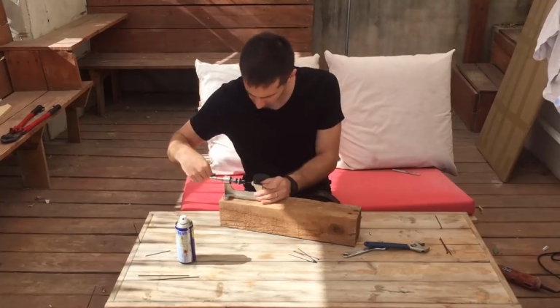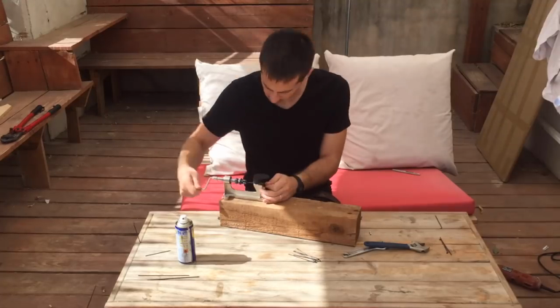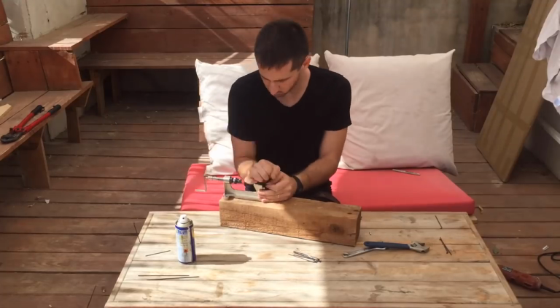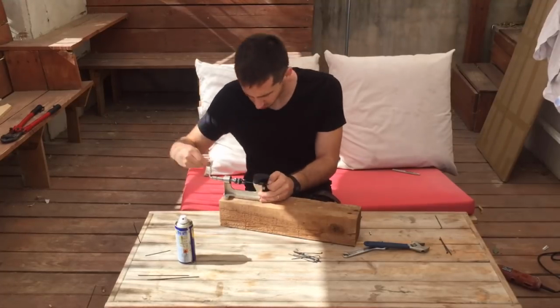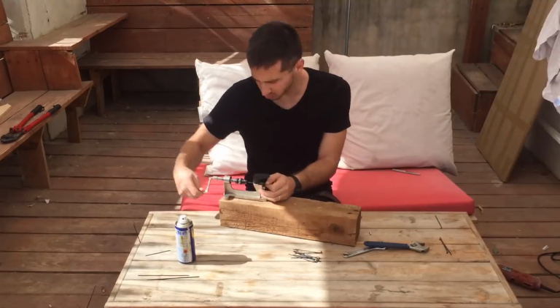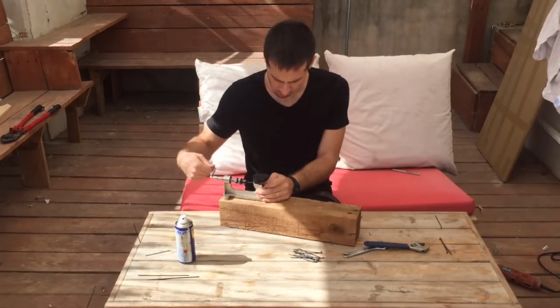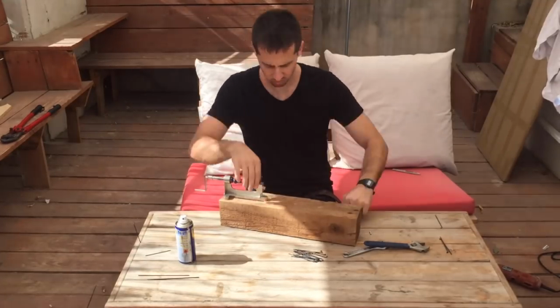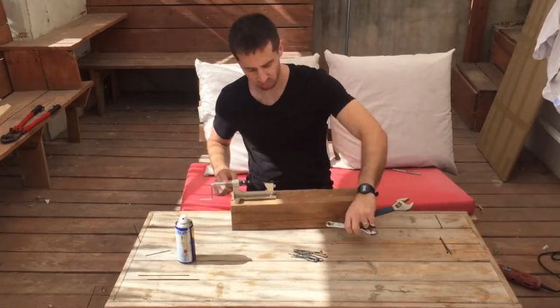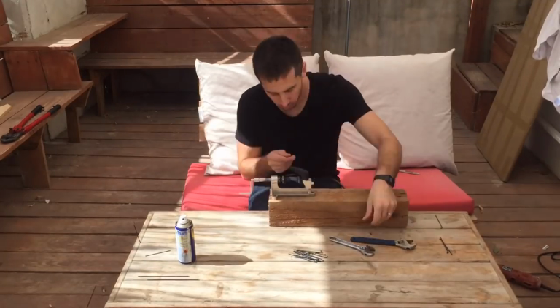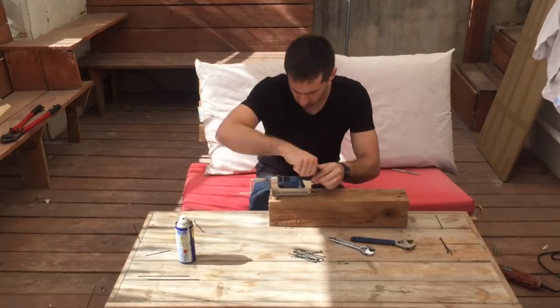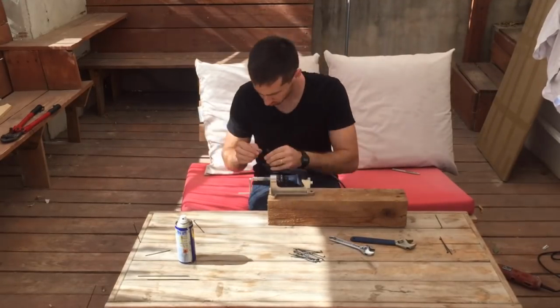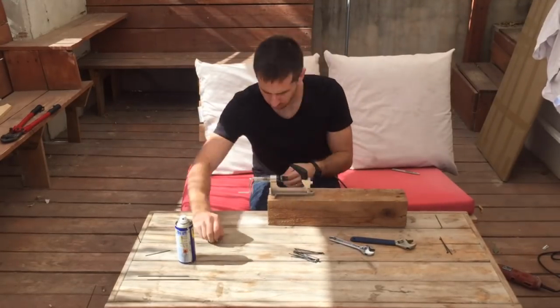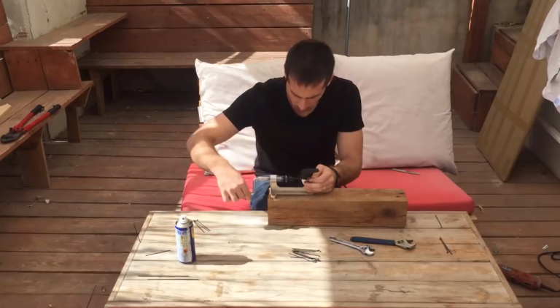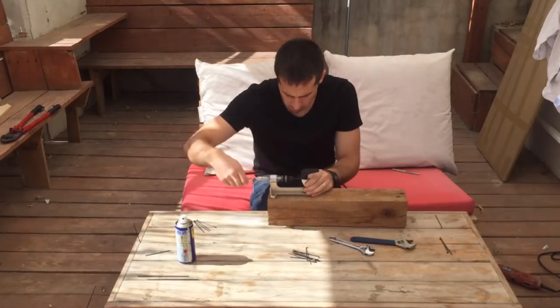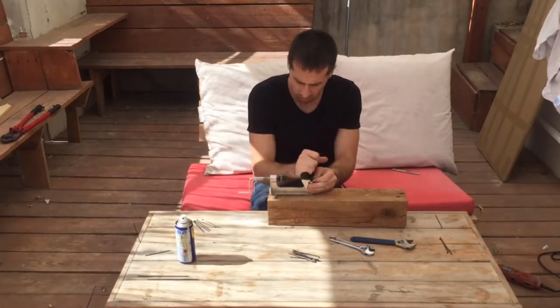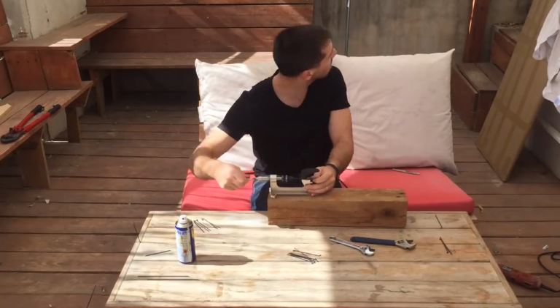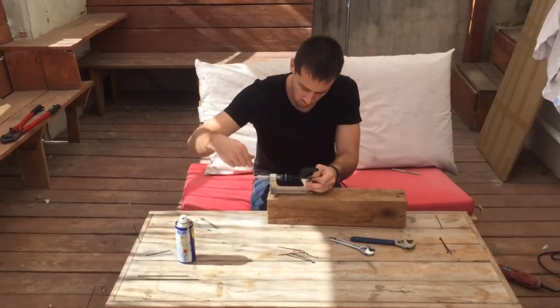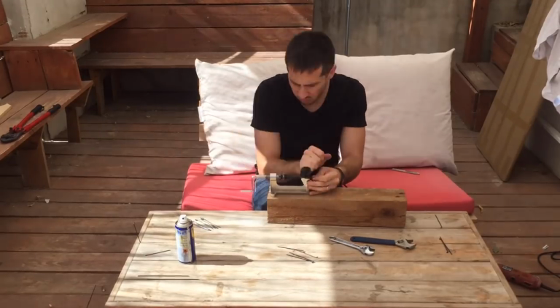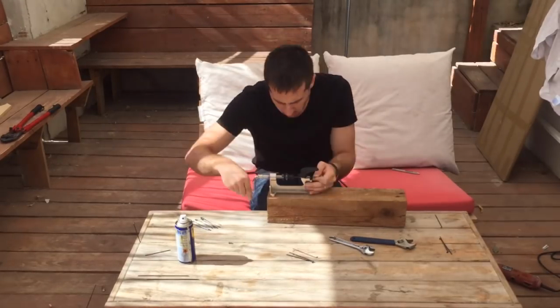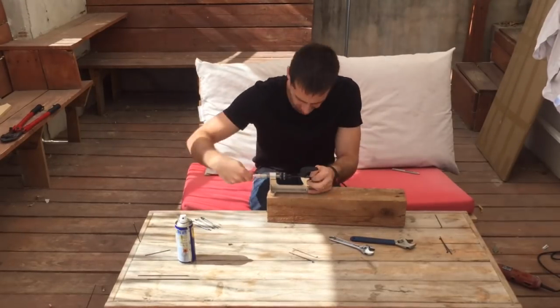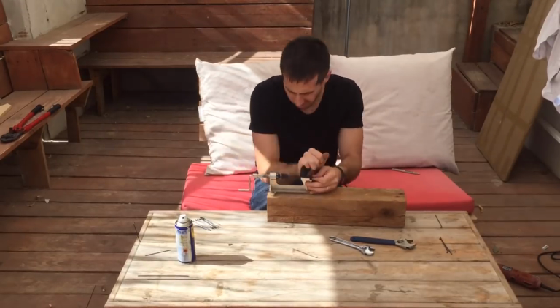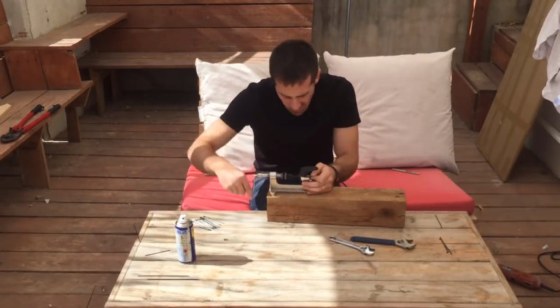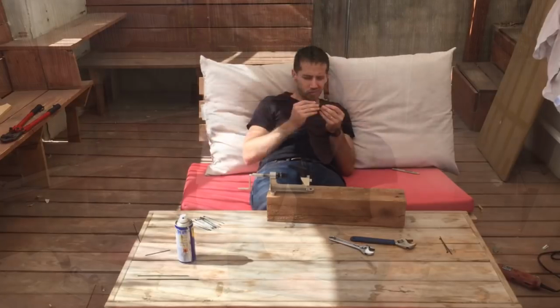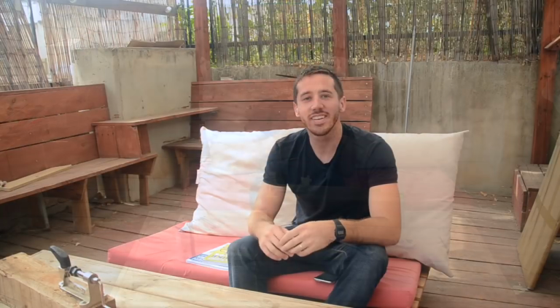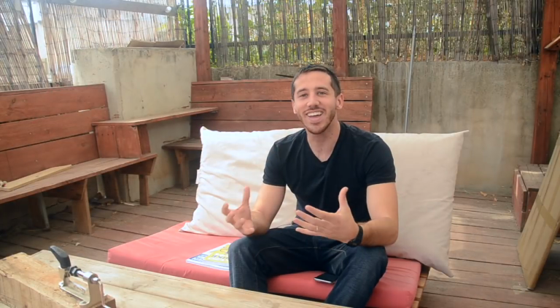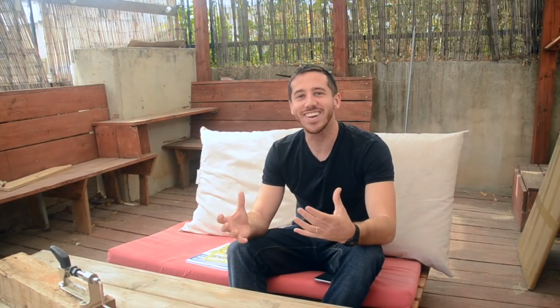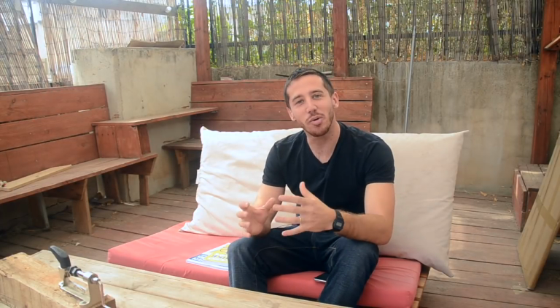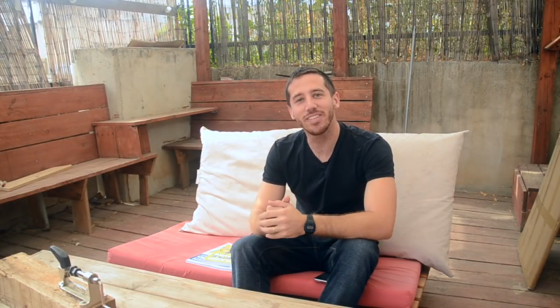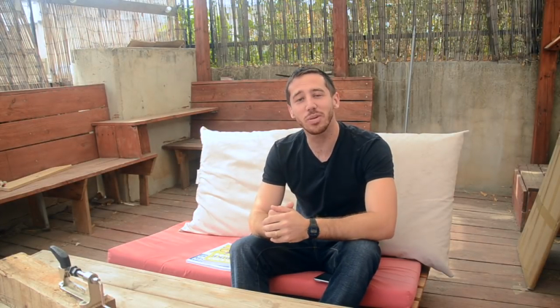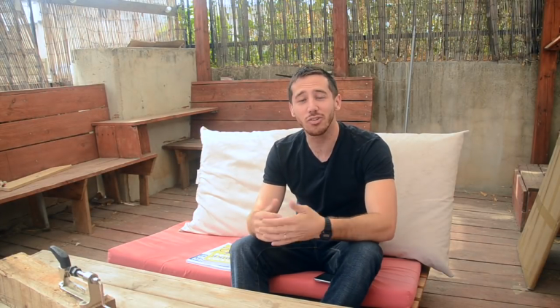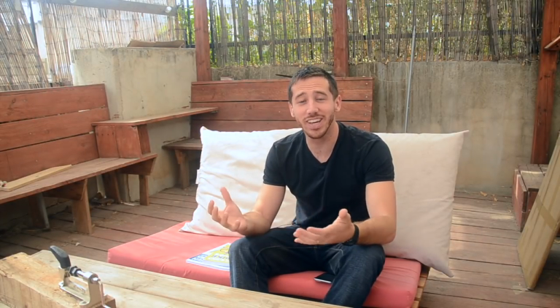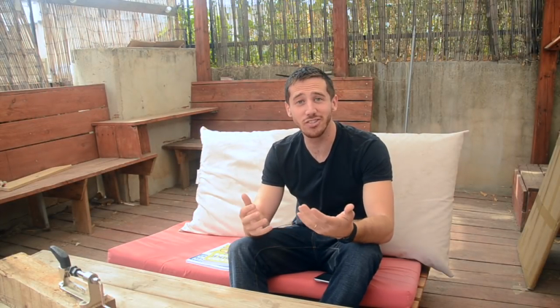I usually start with a few extra spokes, because there's always a couple that I cross-thread and end up ruining. But if you take your time and follow these steps, you can make your own professional quality spokes too. And that's it!